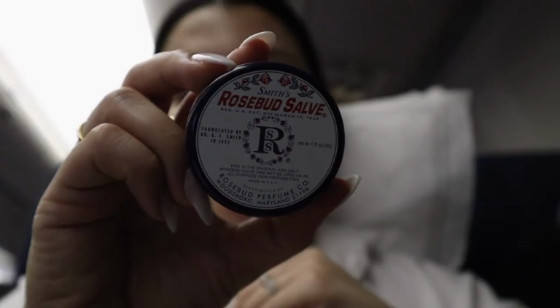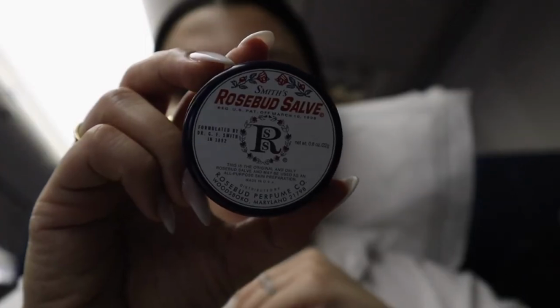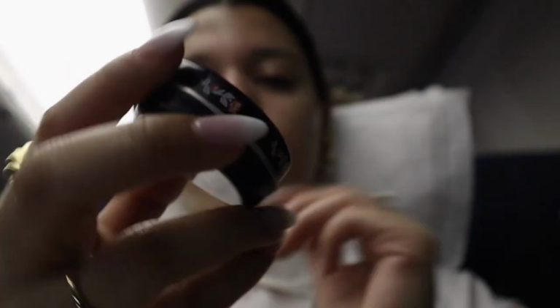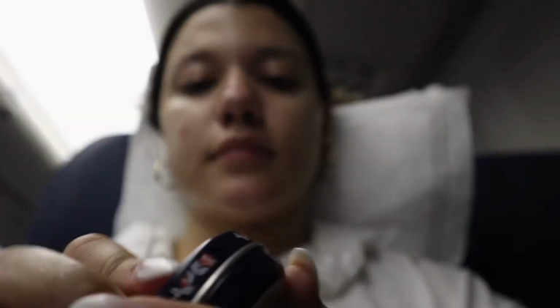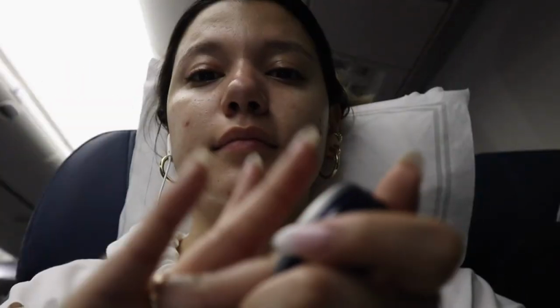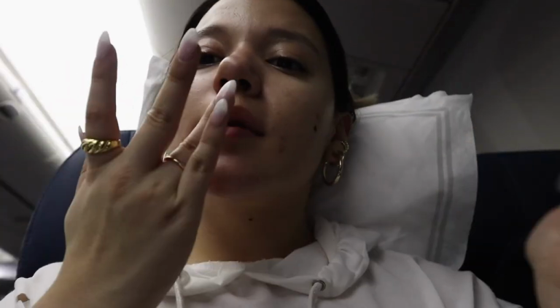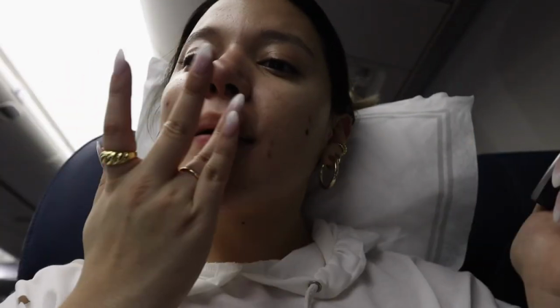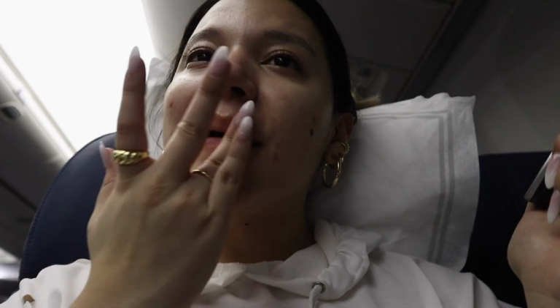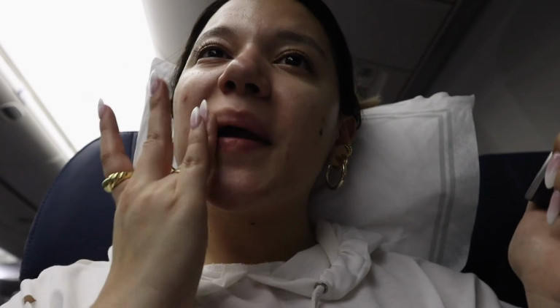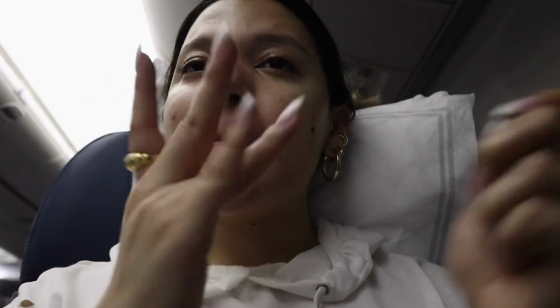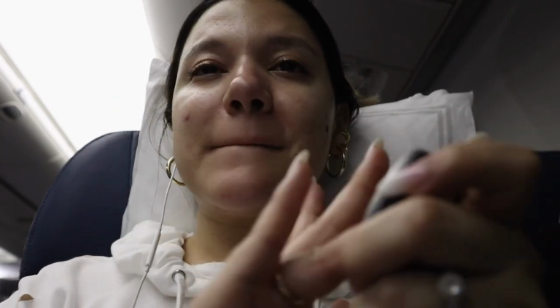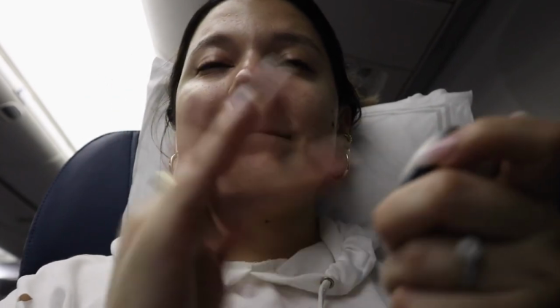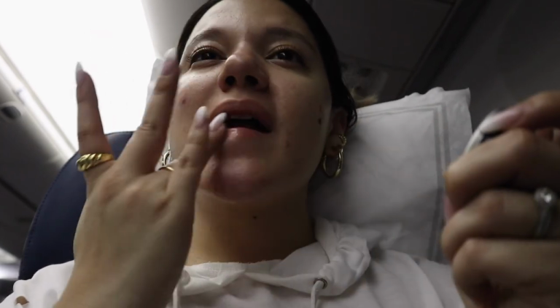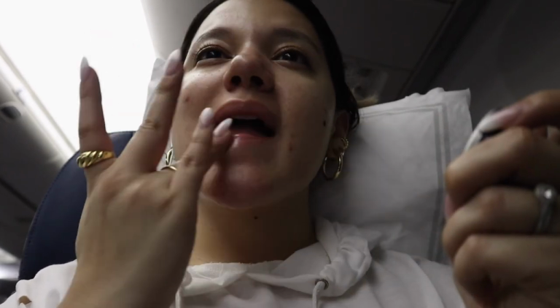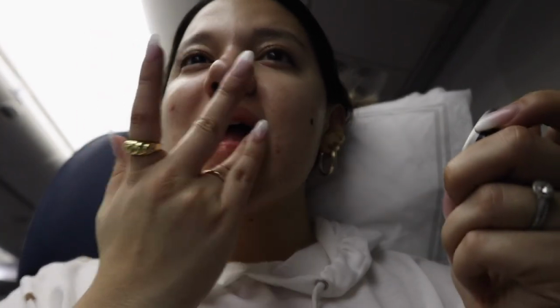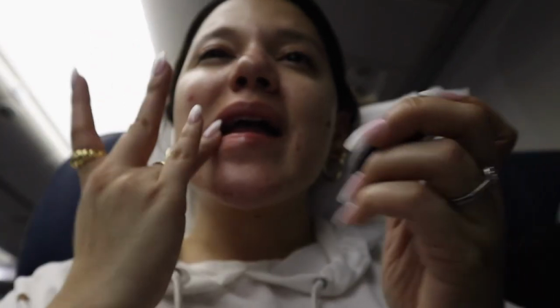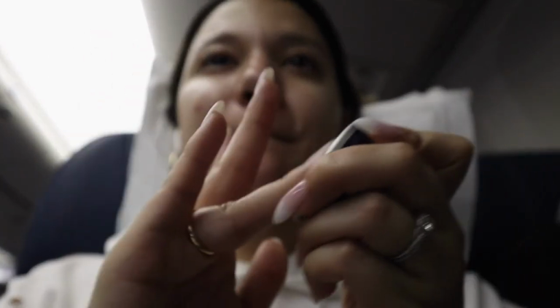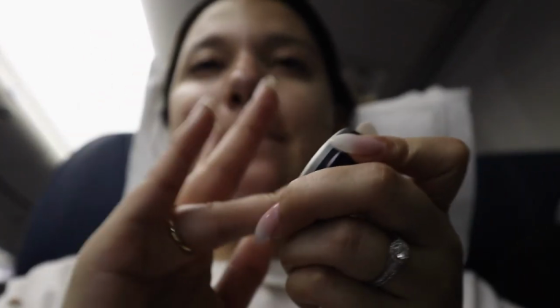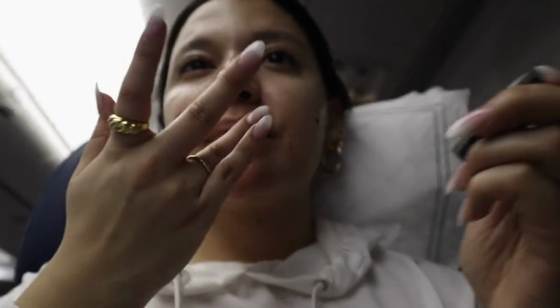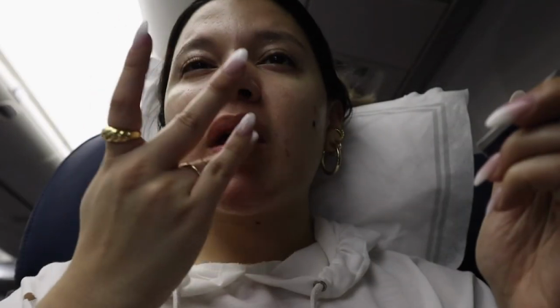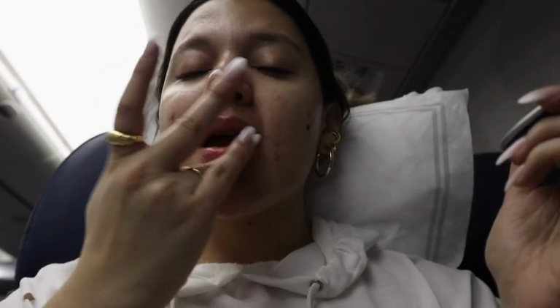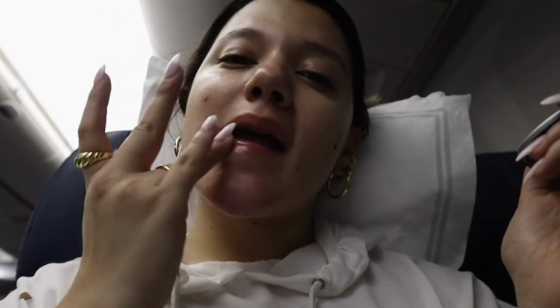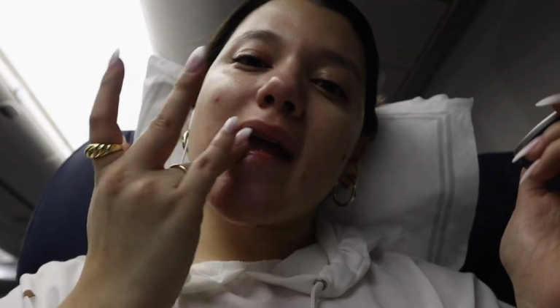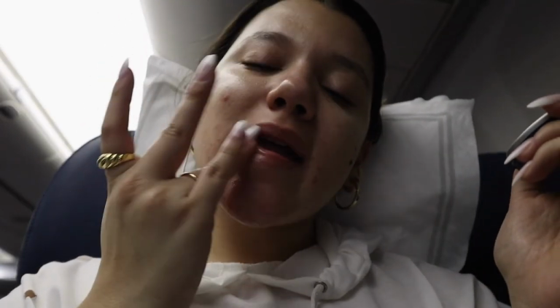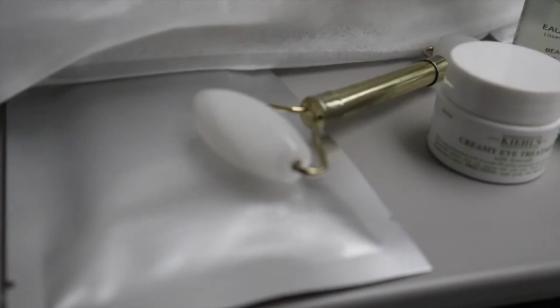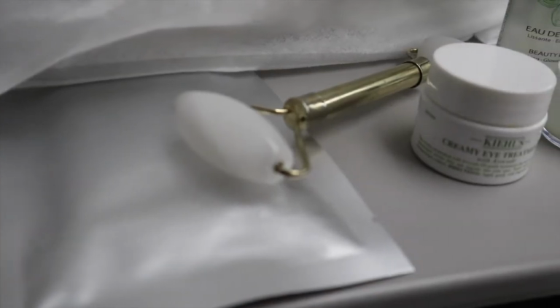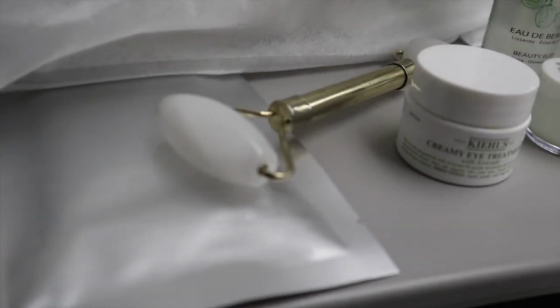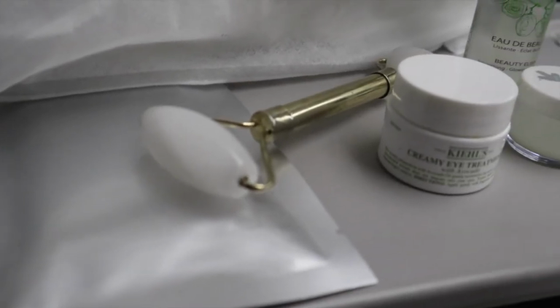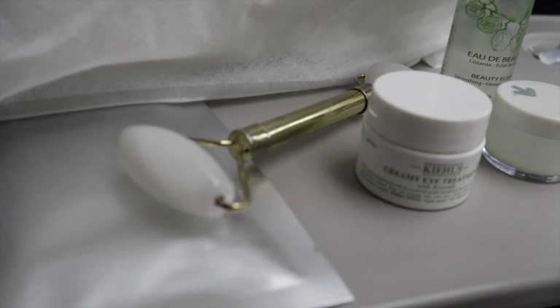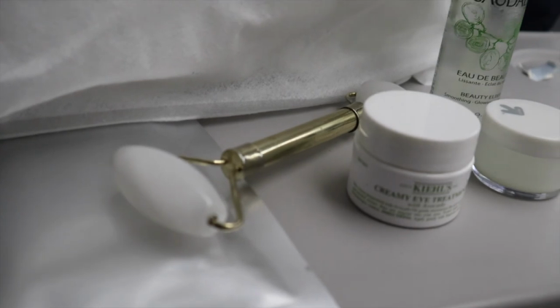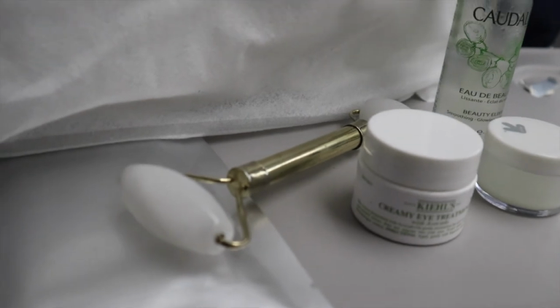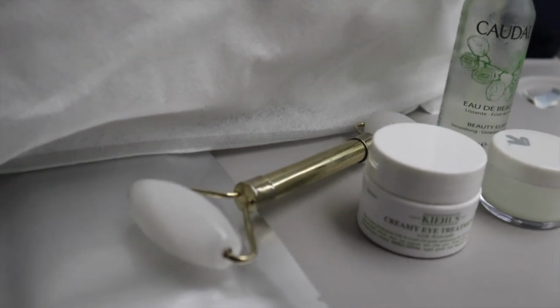Then I go in with my Rosebud Lip Moisturizer to moisturize my lips, and then I'm ready — for makeup application or just to take on the day. I hope you guys enjoyed this airplane skincare routine. Thank you so much for watching and I'll see you in the next one!